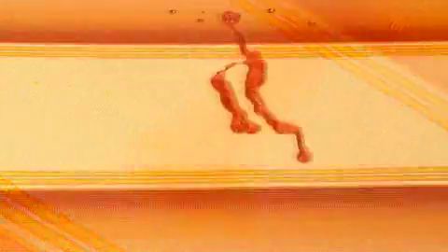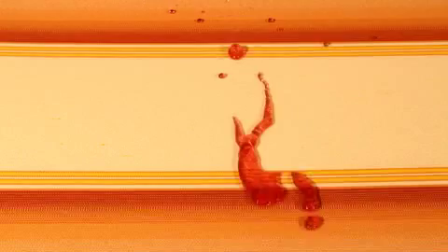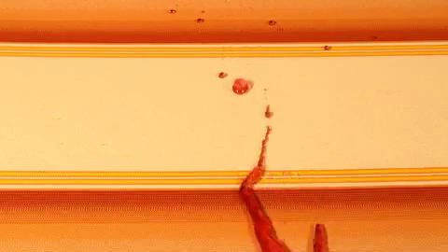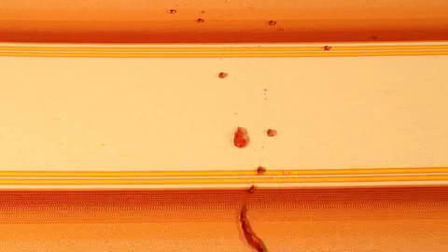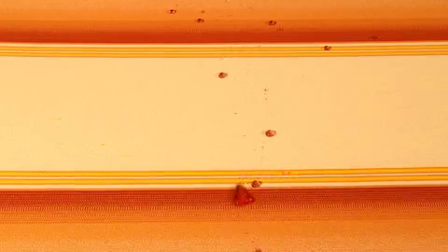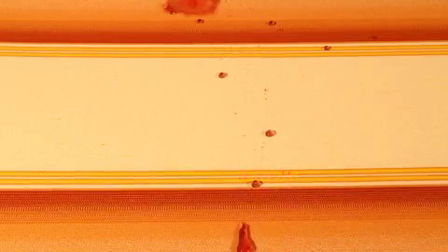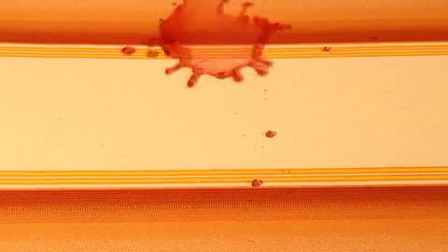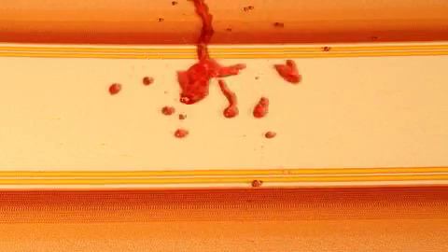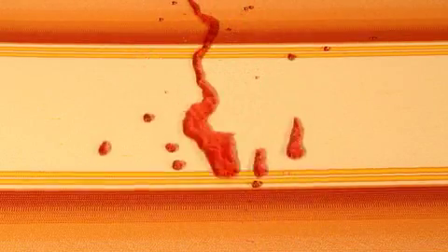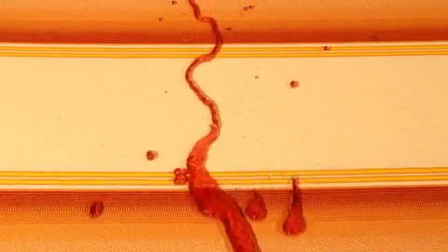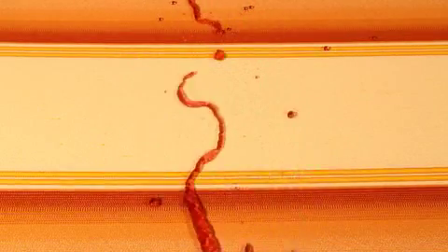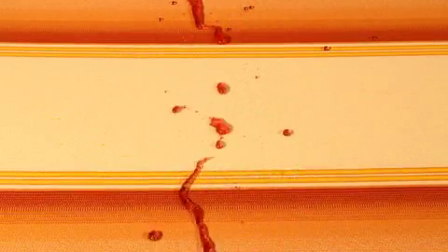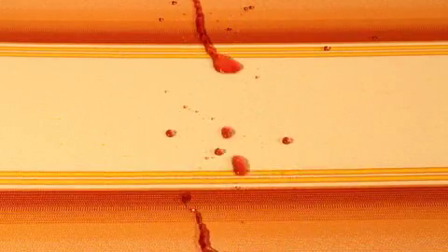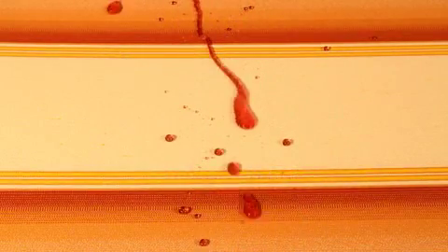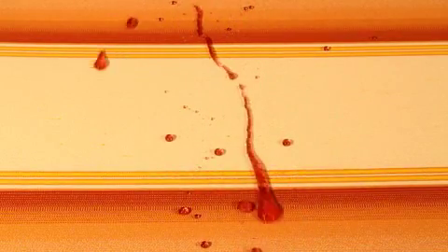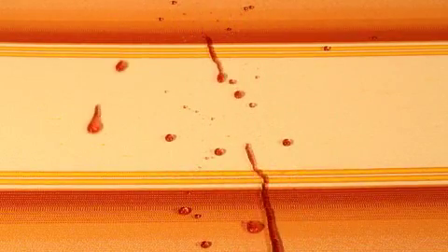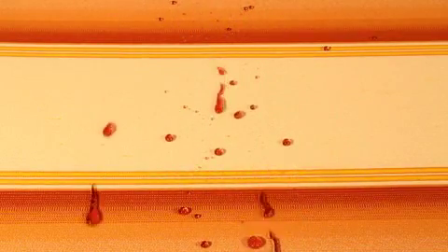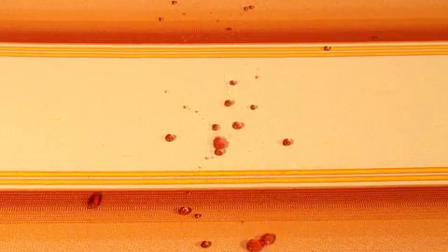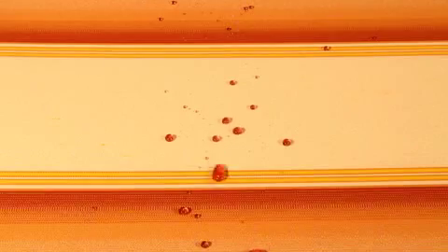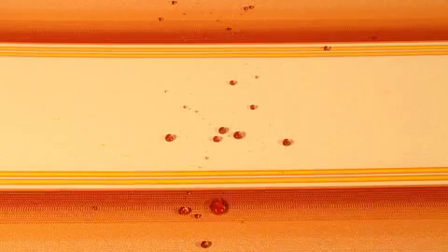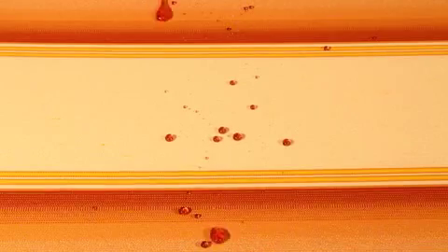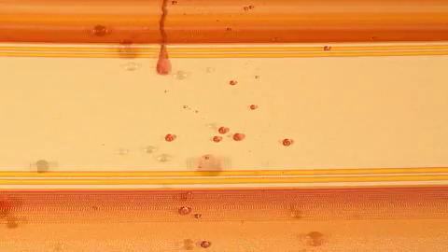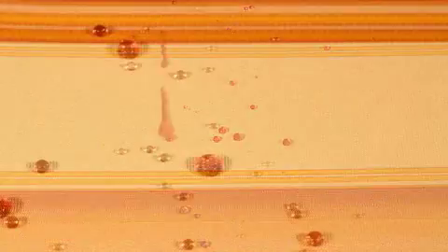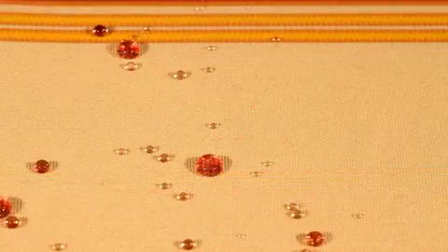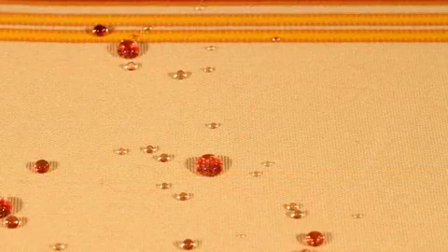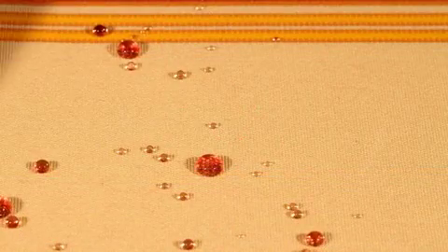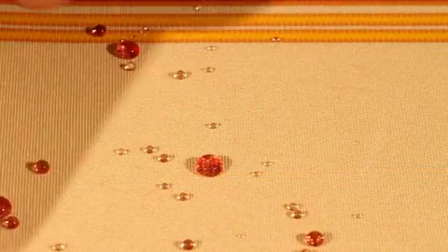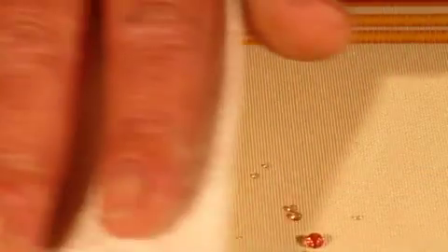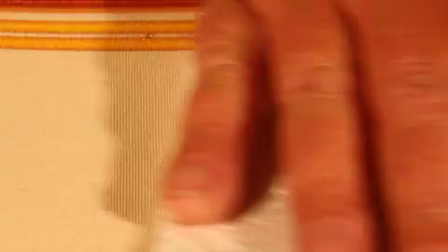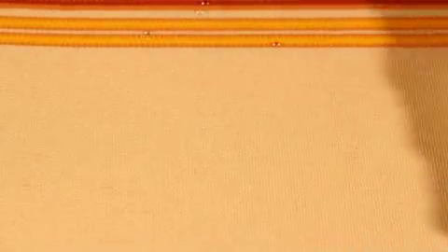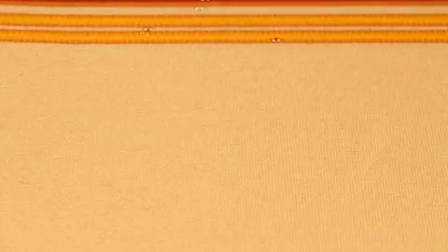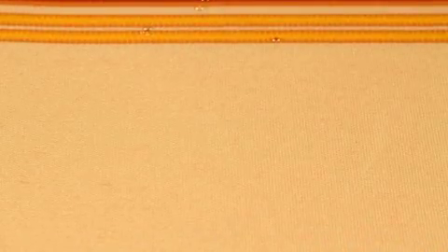However, liquid spills on fabric treated with Teflon Fabric Protector simply bead up and roll off. Any residue can be easily wiped away or blotted with a clean cloth.